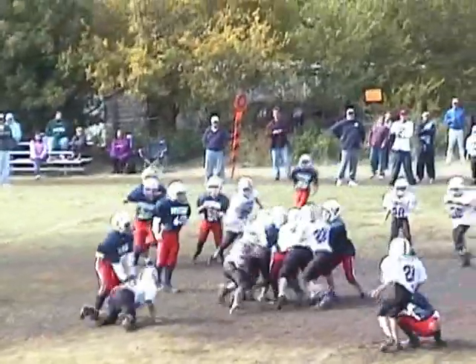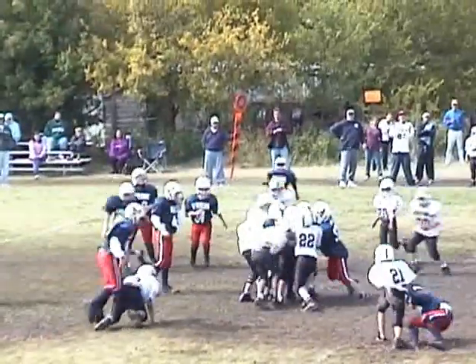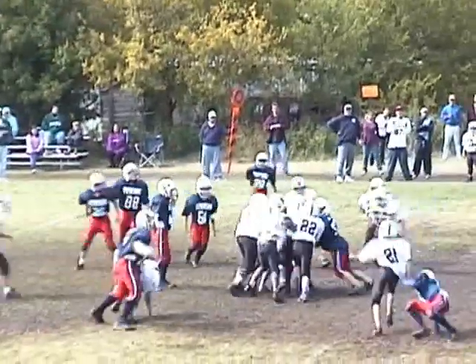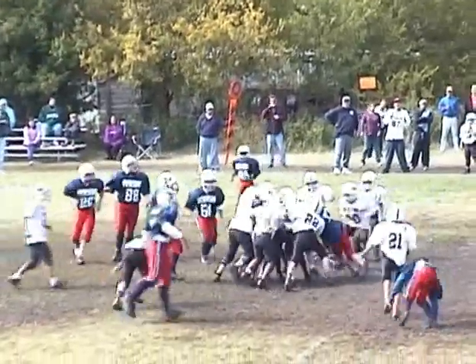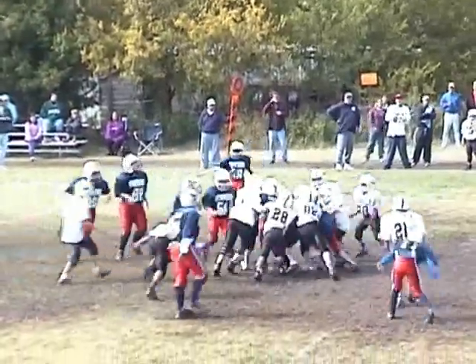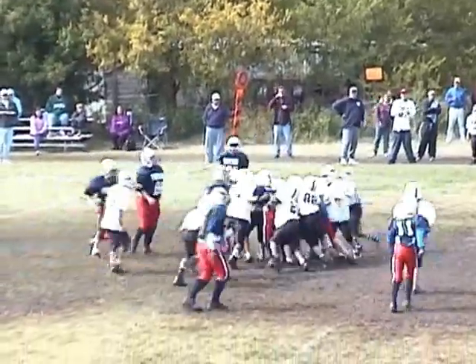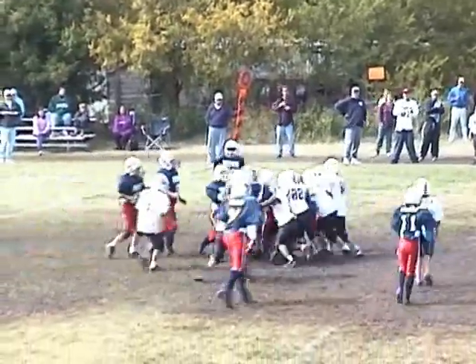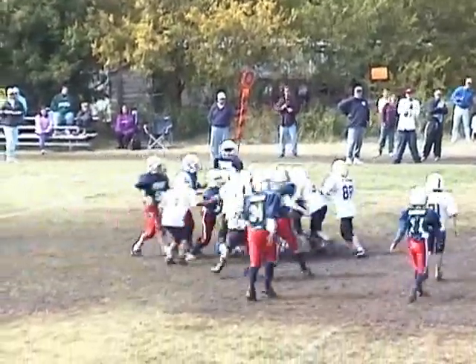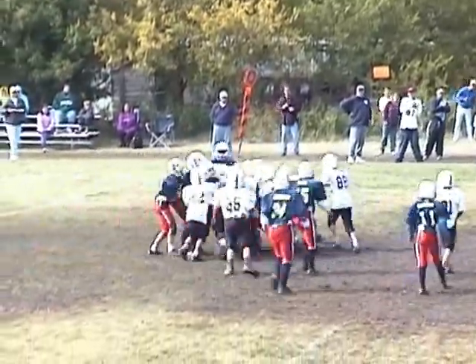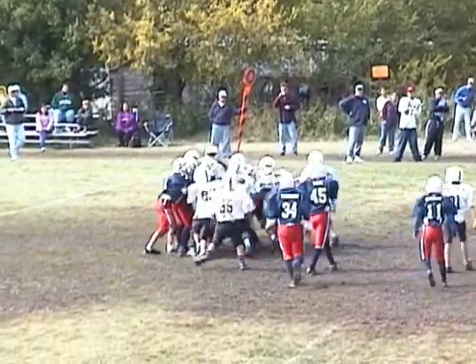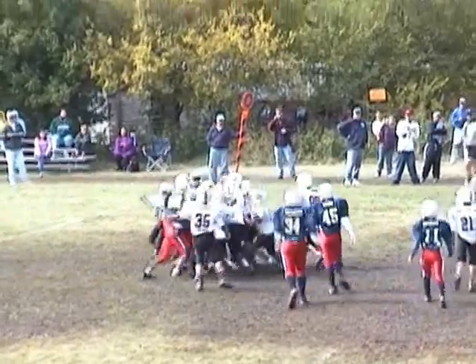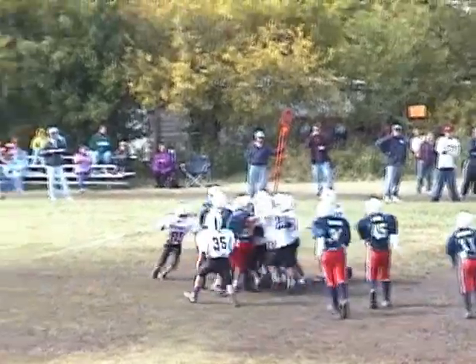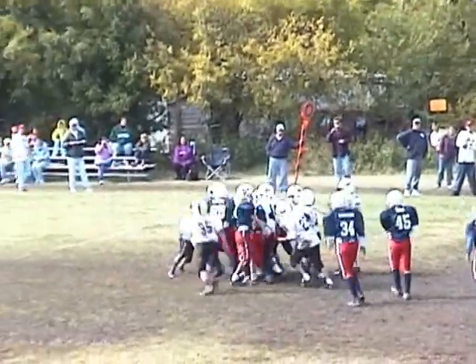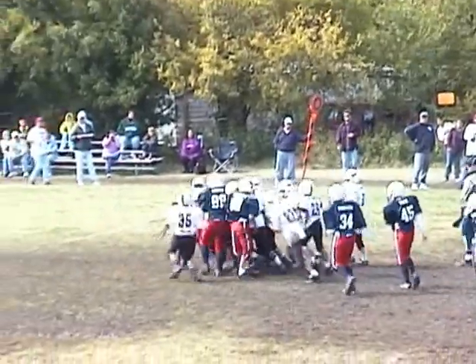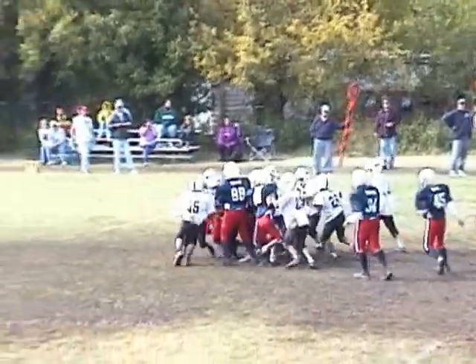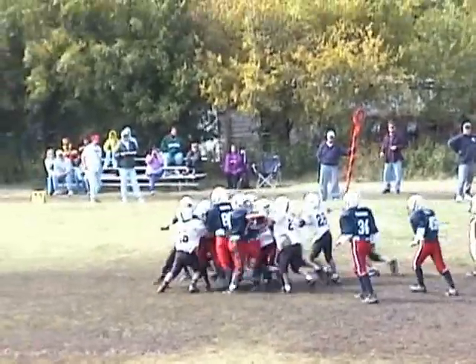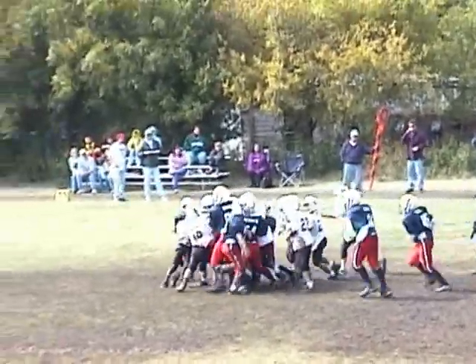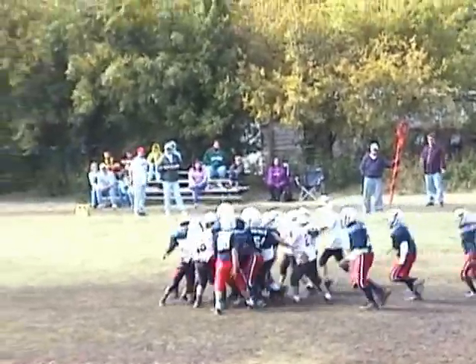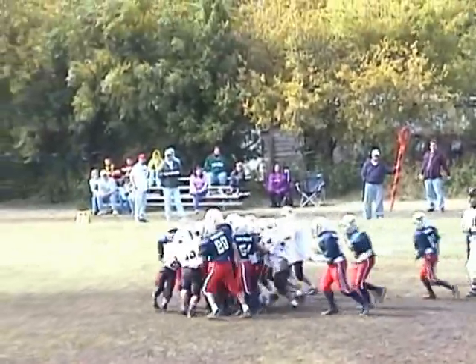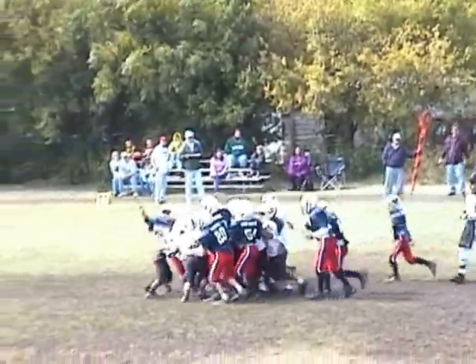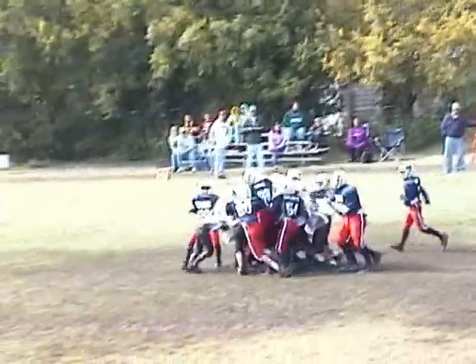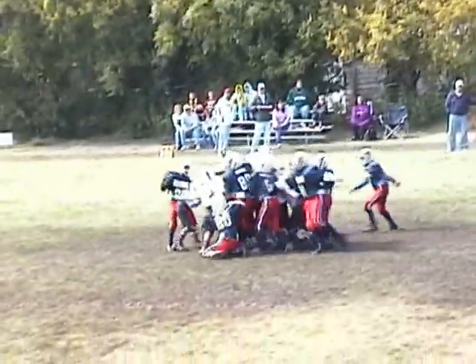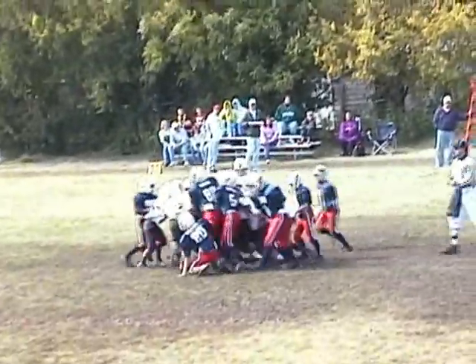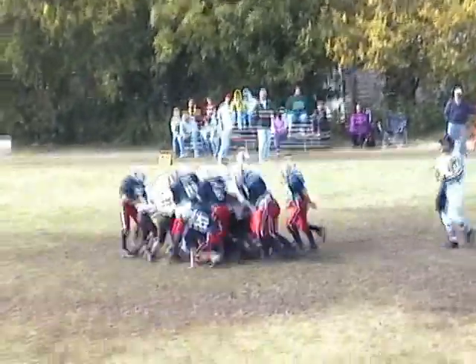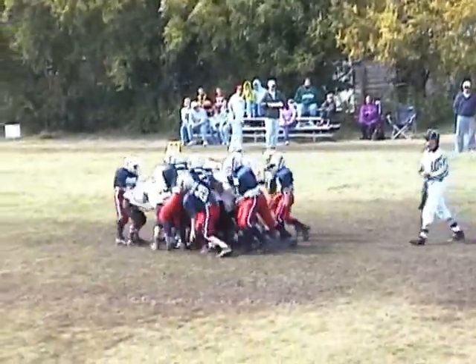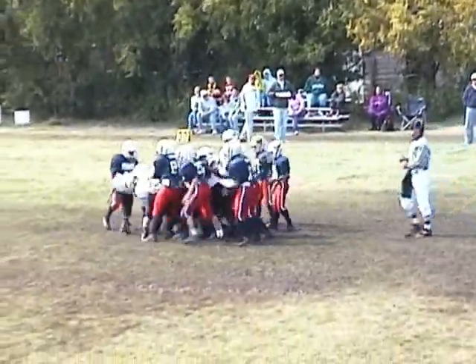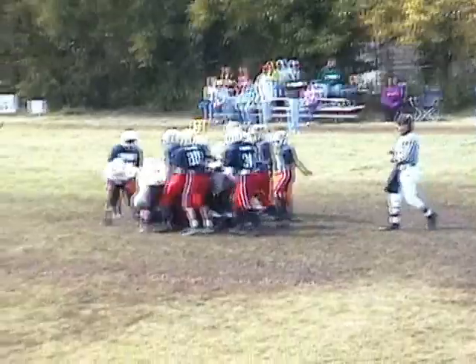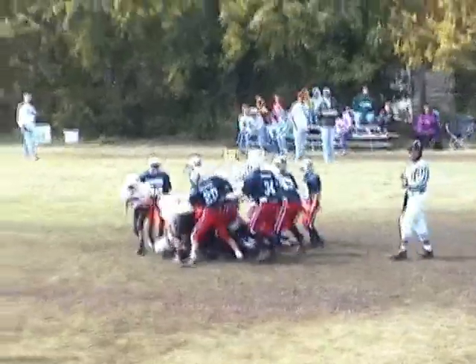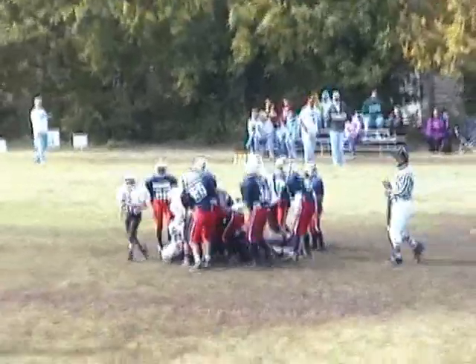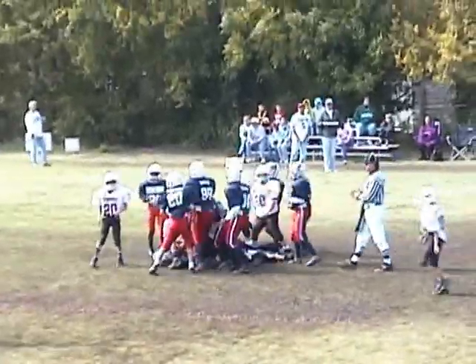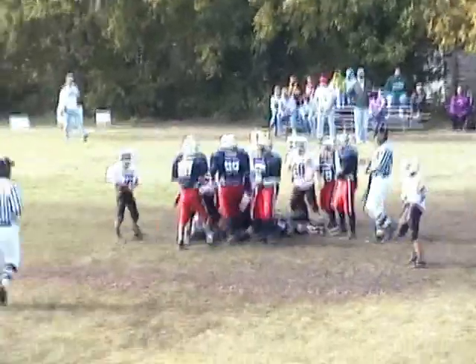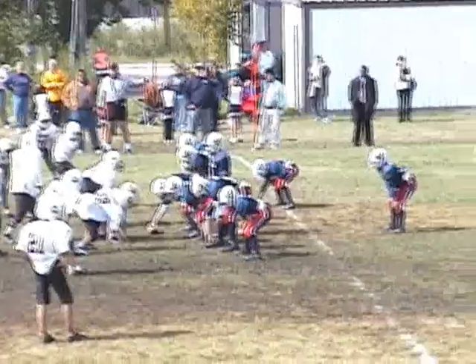Number 30, Colton Griggs on the left side. He surges forward. He's on the 45, he's at the 43. Number 40 brings him down at the 40 yard line.